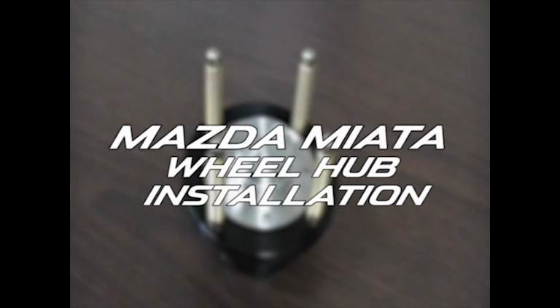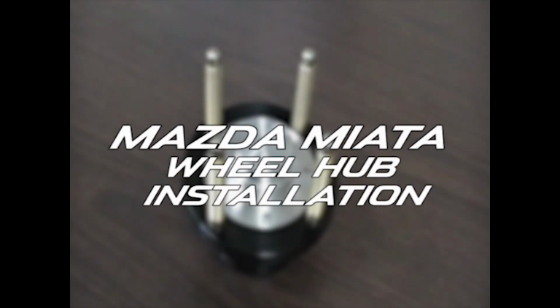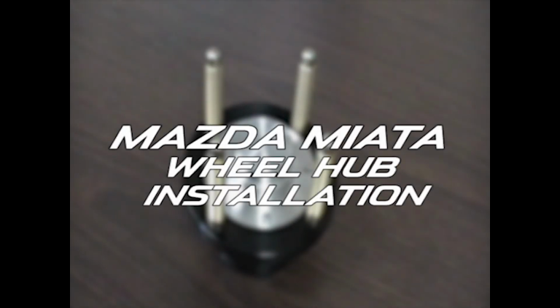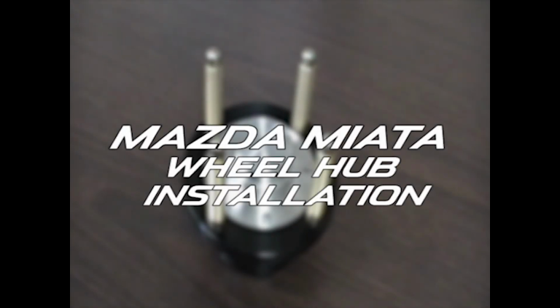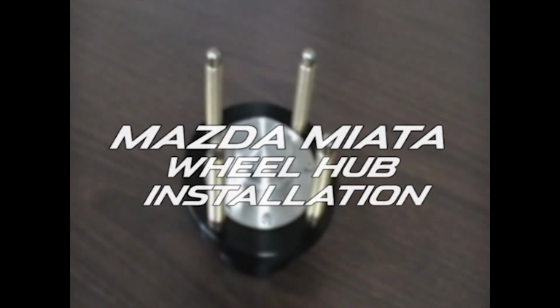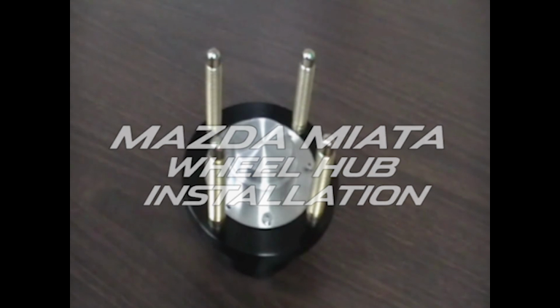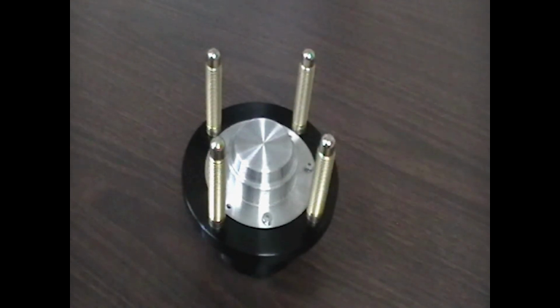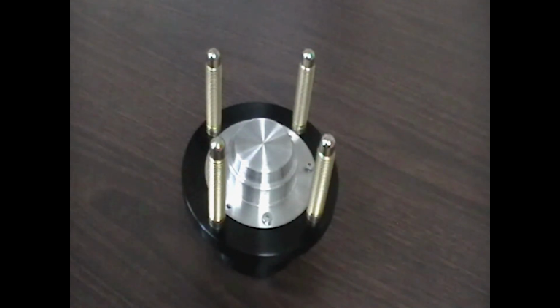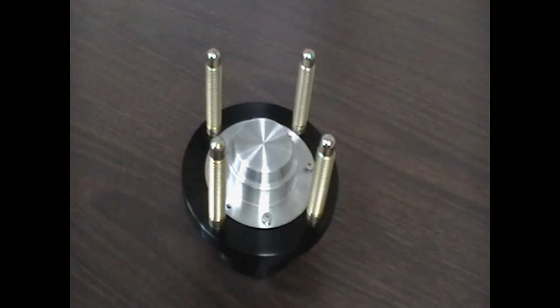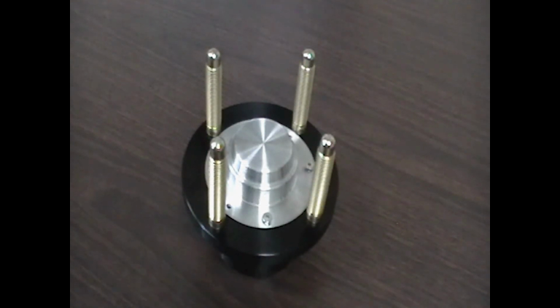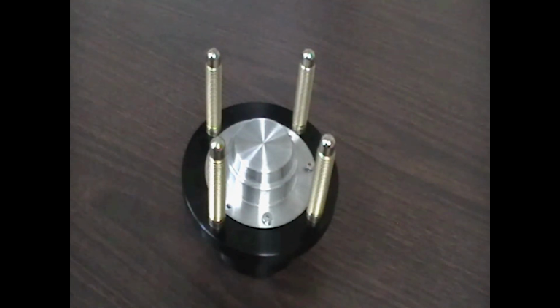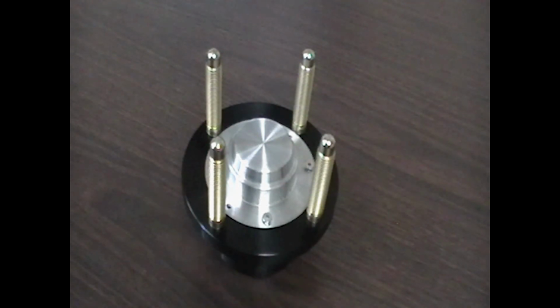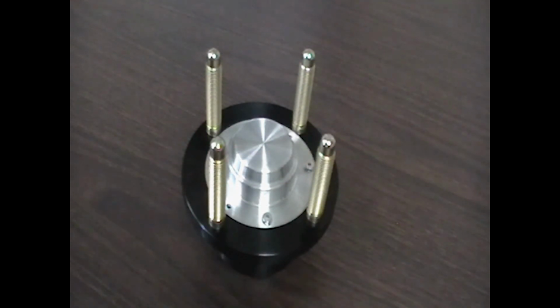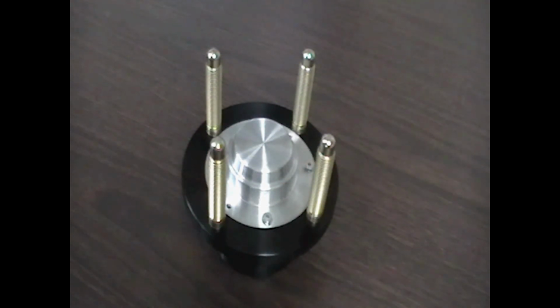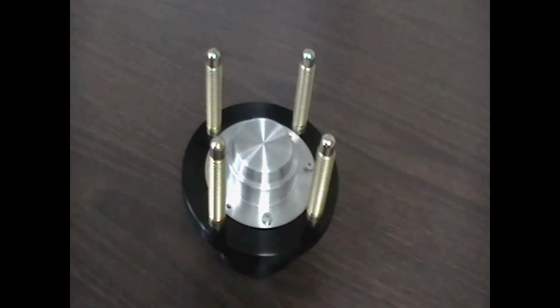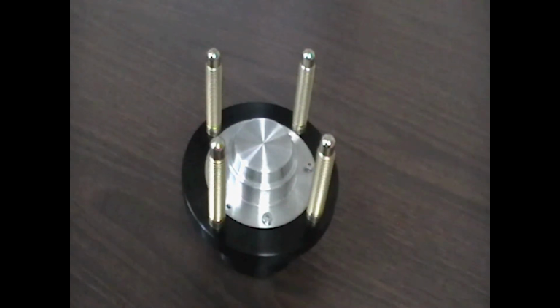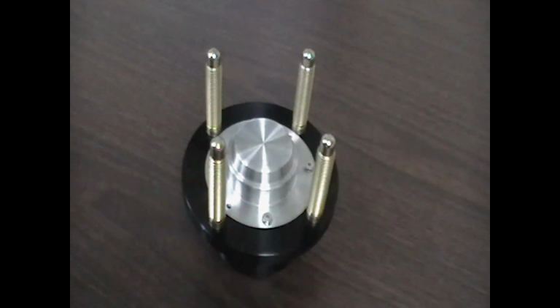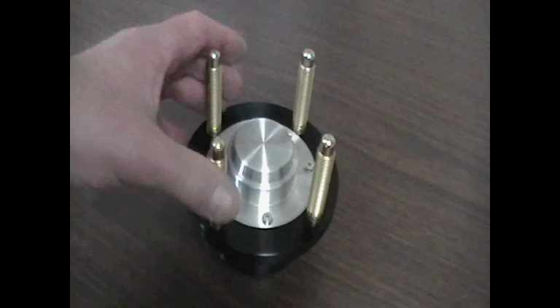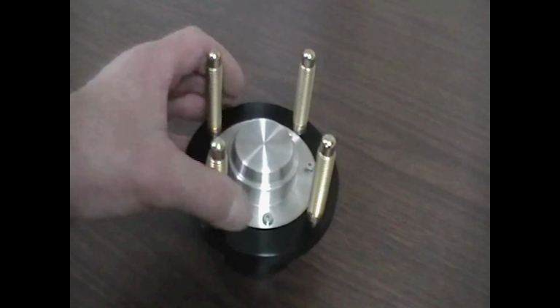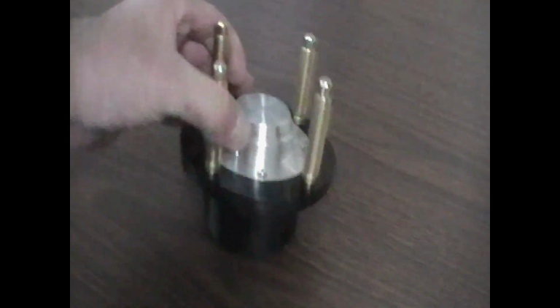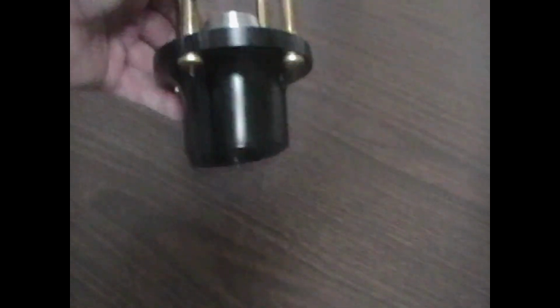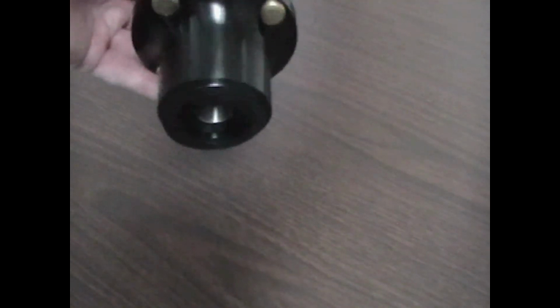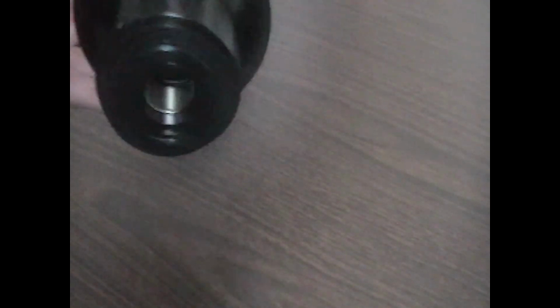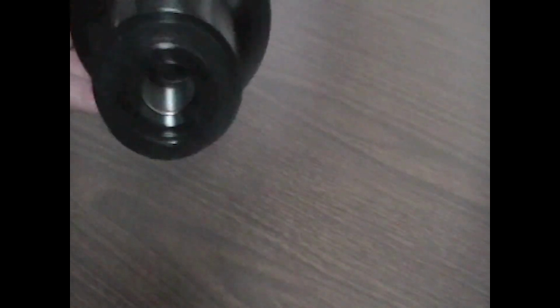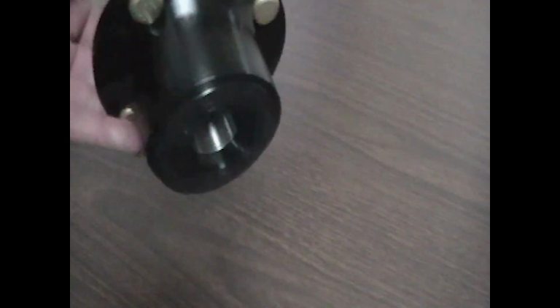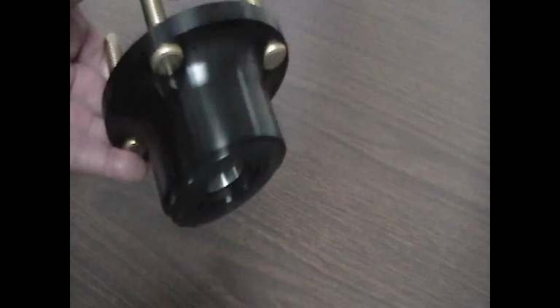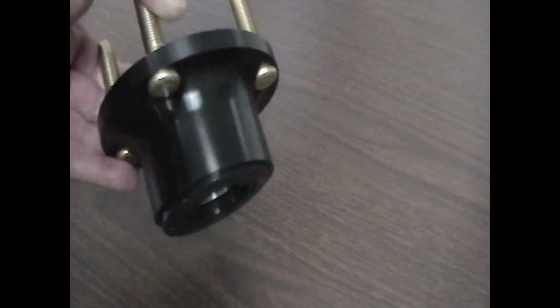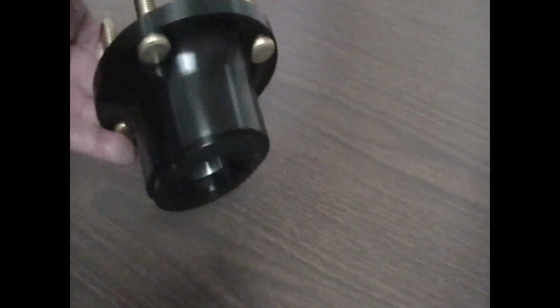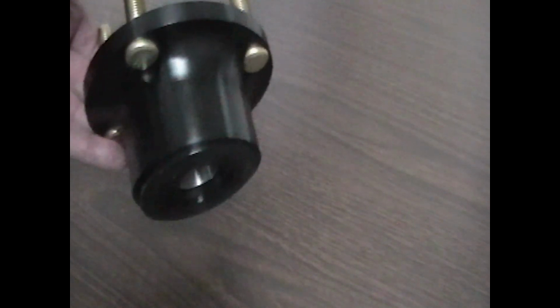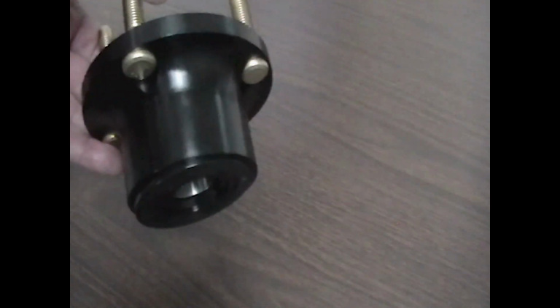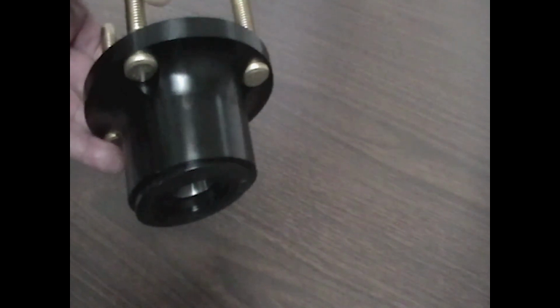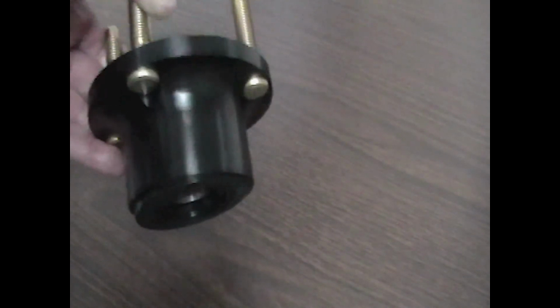Let's get started with the Miata Hub installation. First of all, take the assembly out of the box. Notice that the seal is assembled in the back partially — we're going to remove that here in a minute.